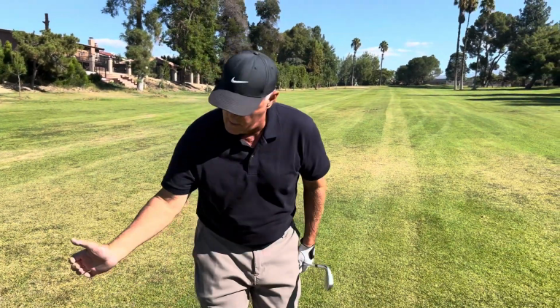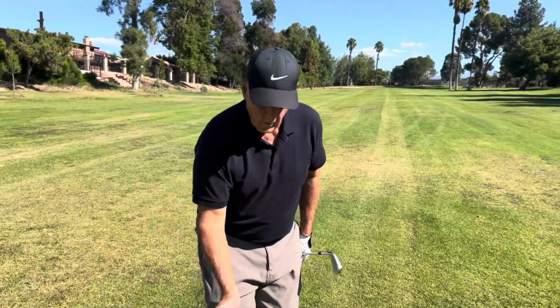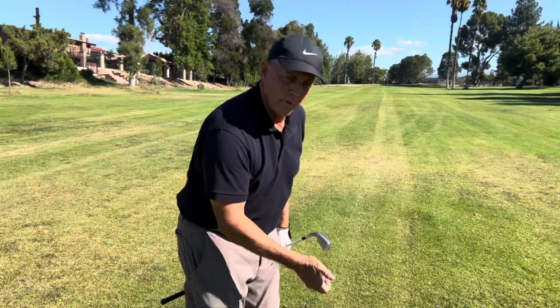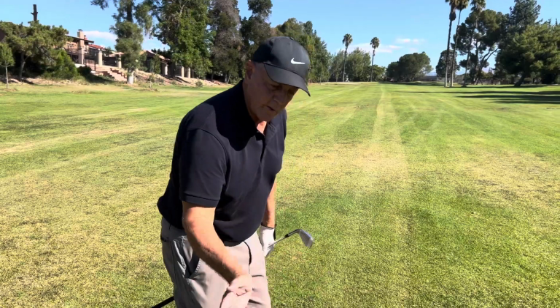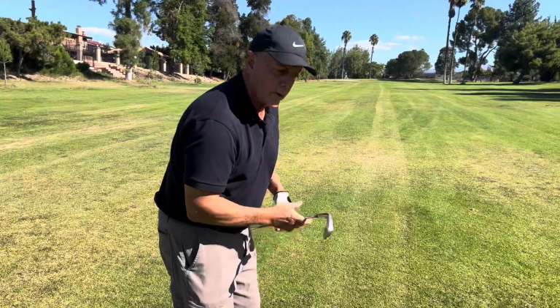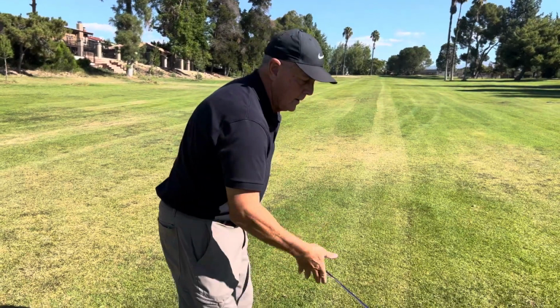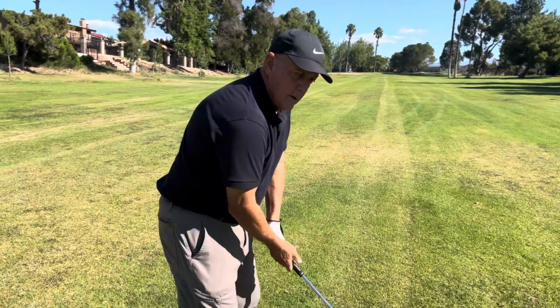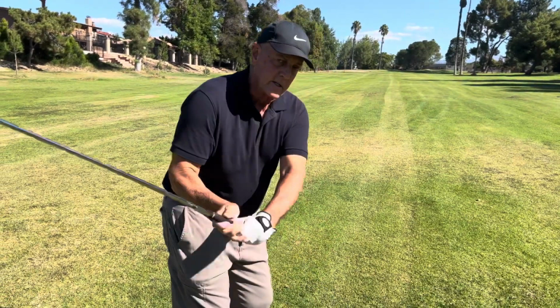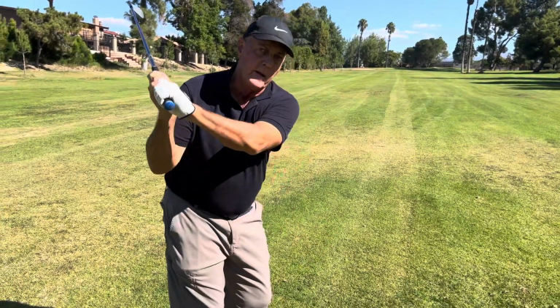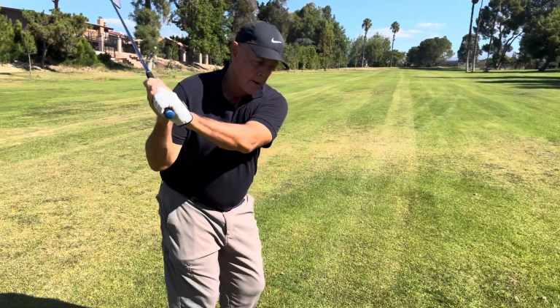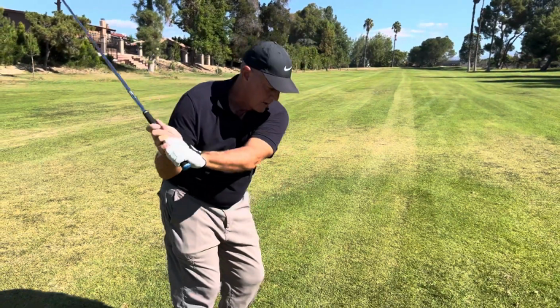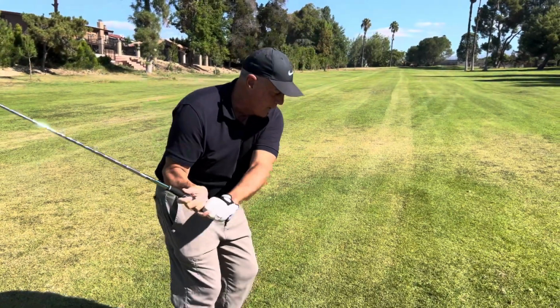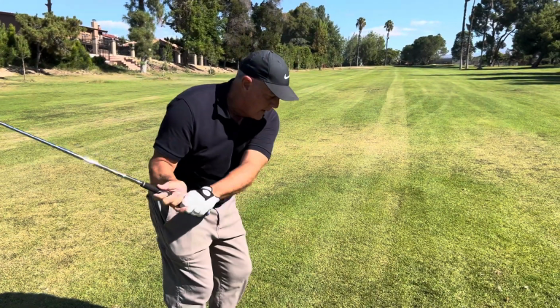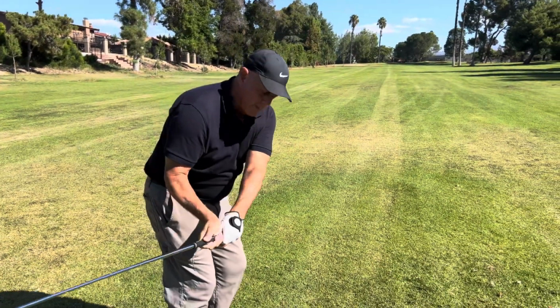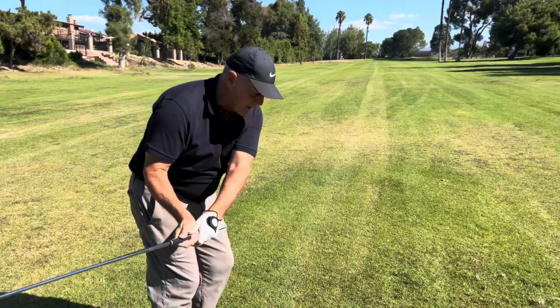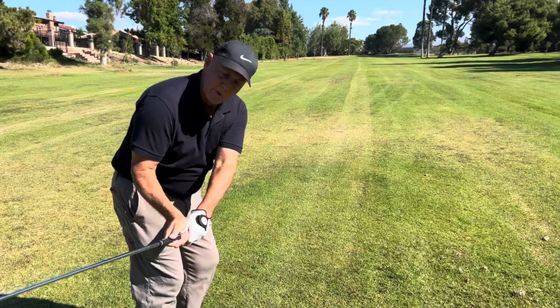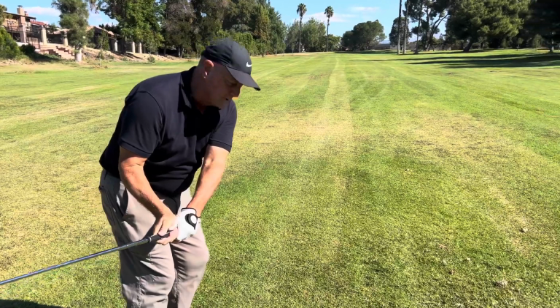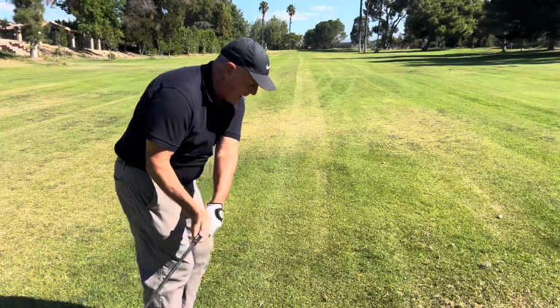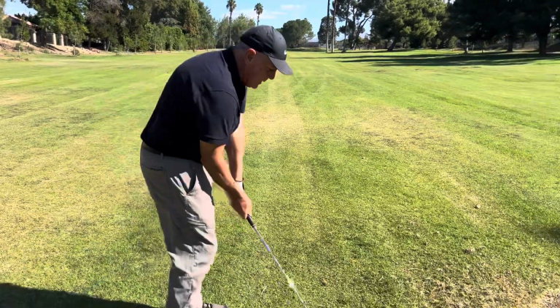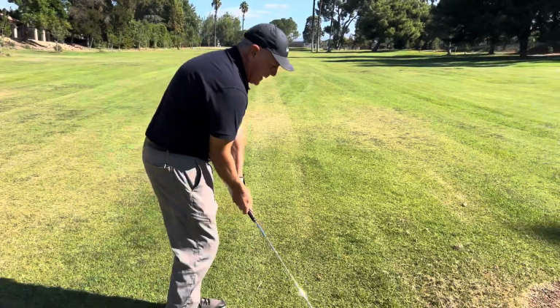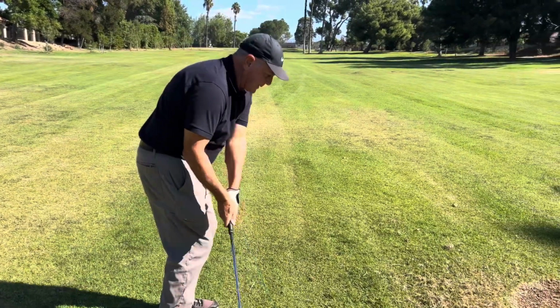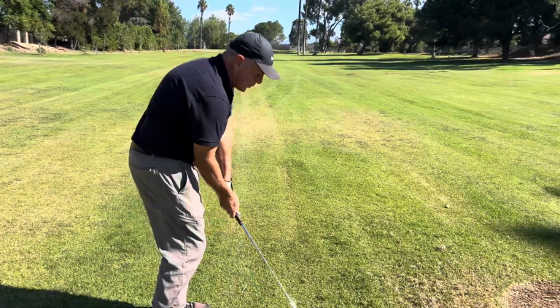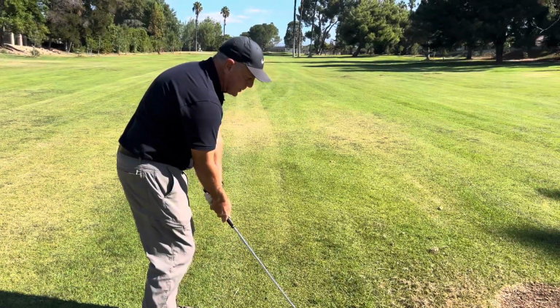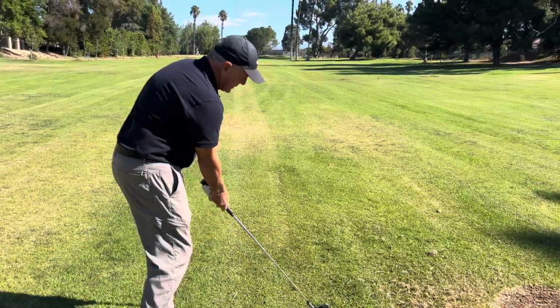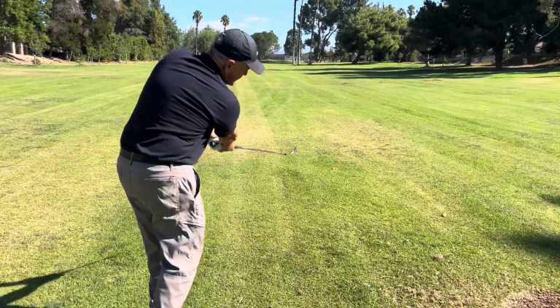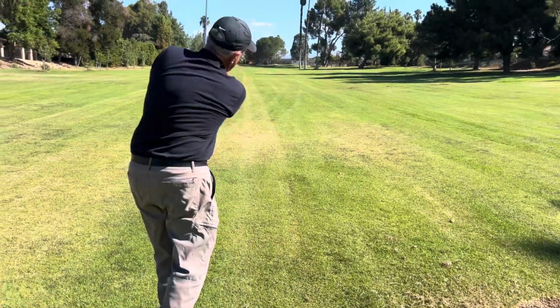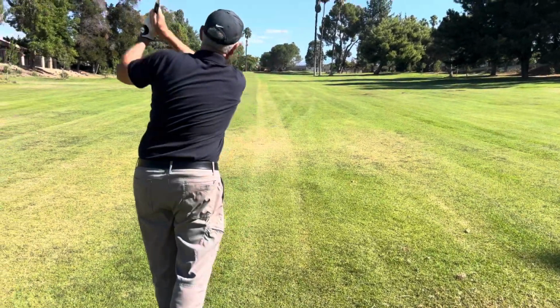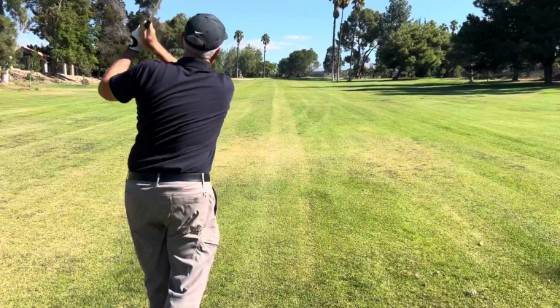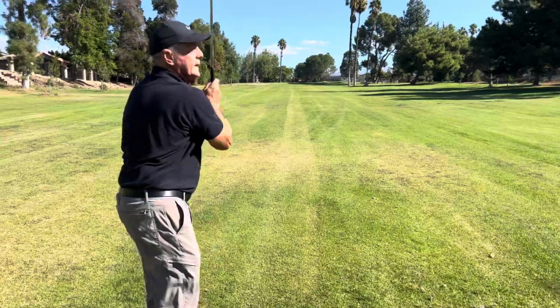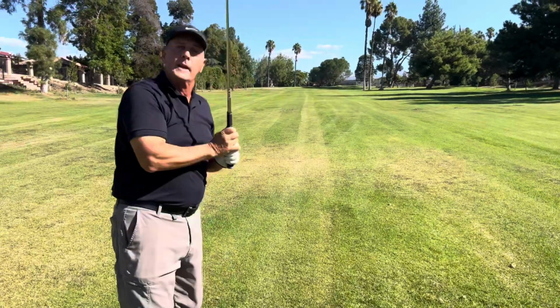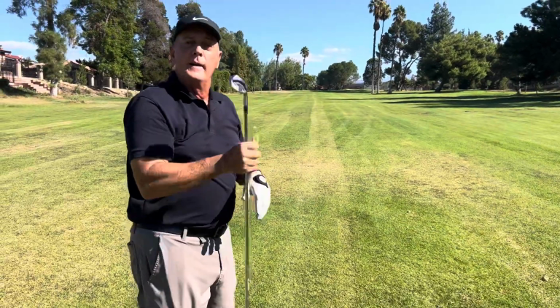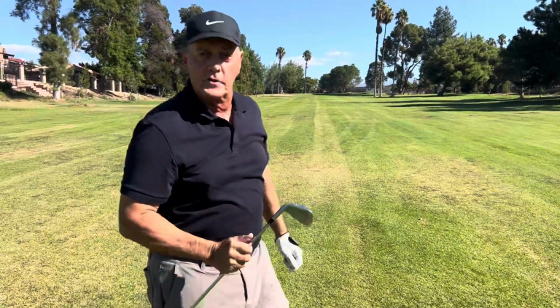So on the full swing, remember: get your V, come down from the inside. Do not lose that angle. We'll bring the club right through and allow you to hit the ball and extend at the target.